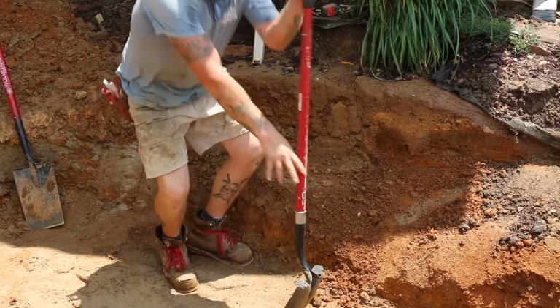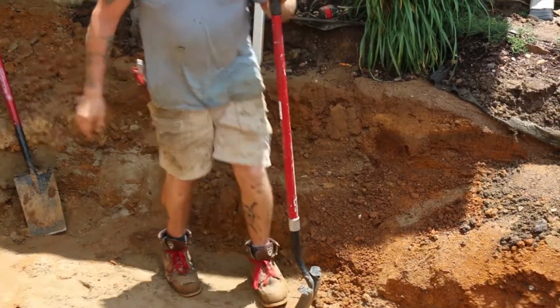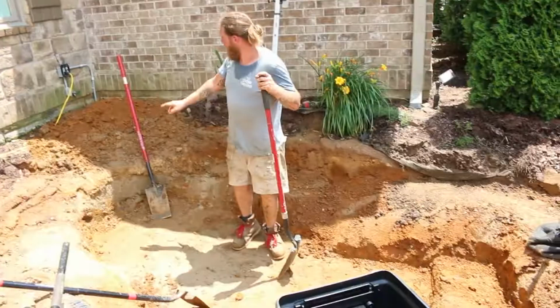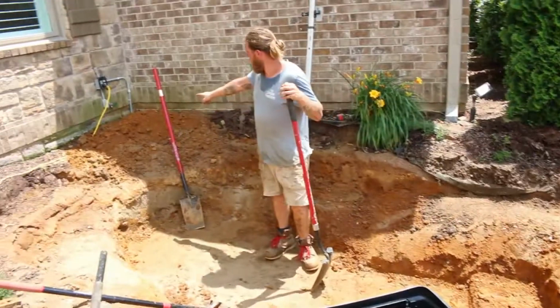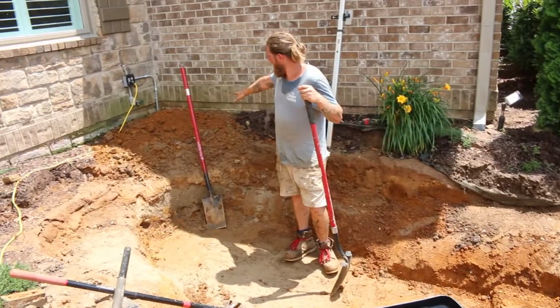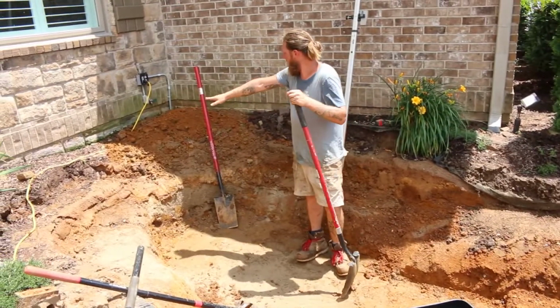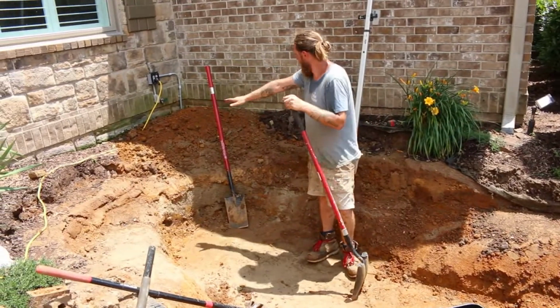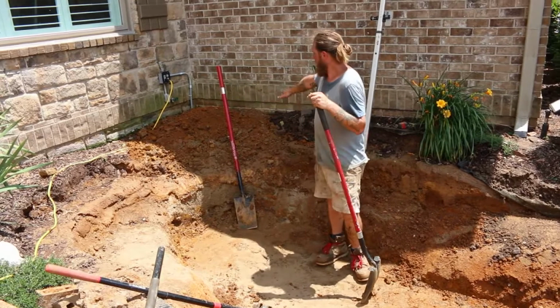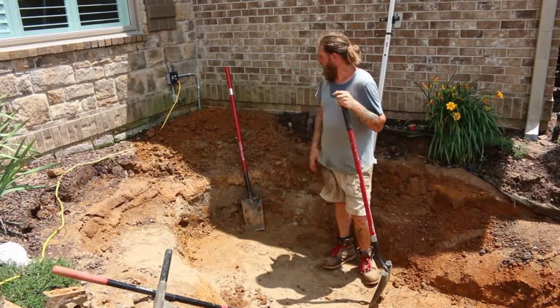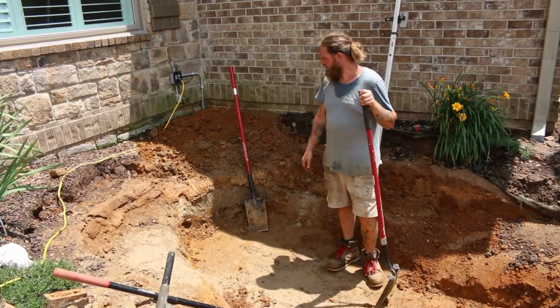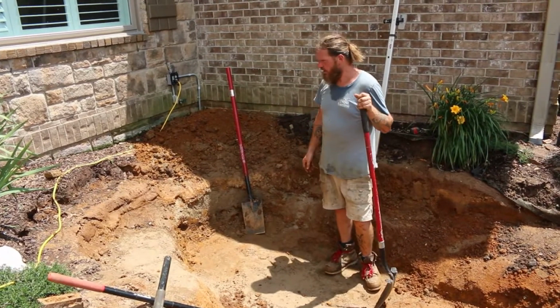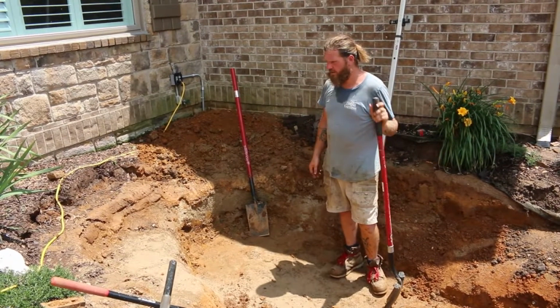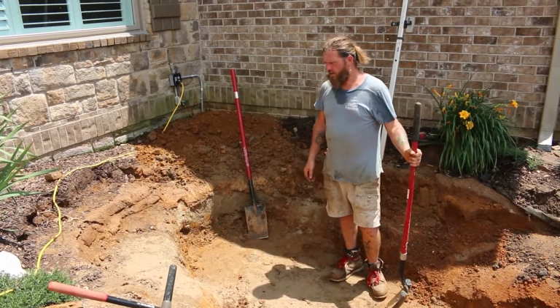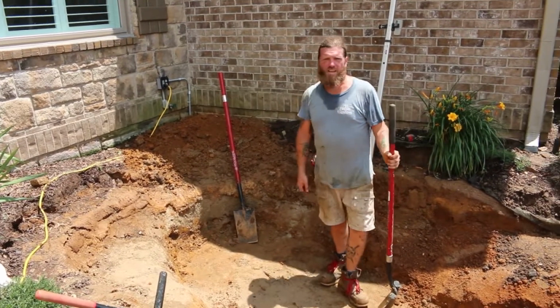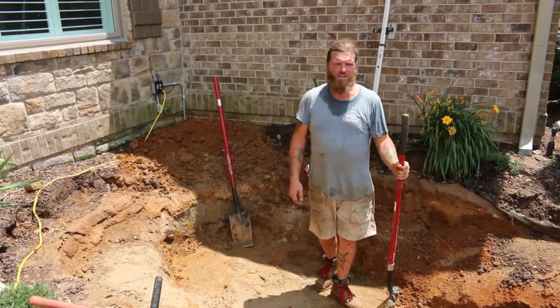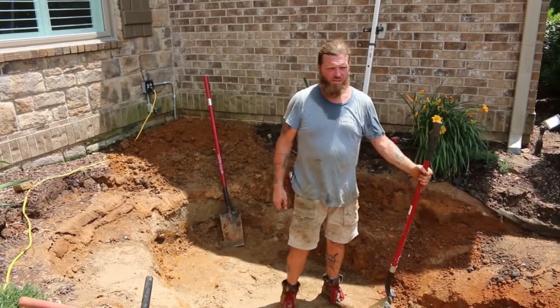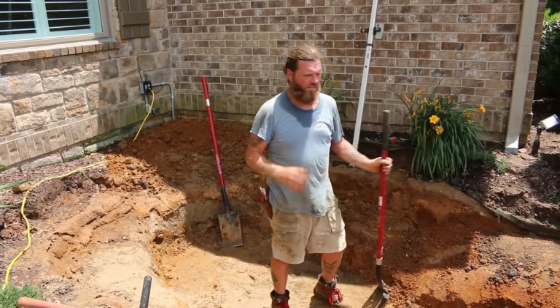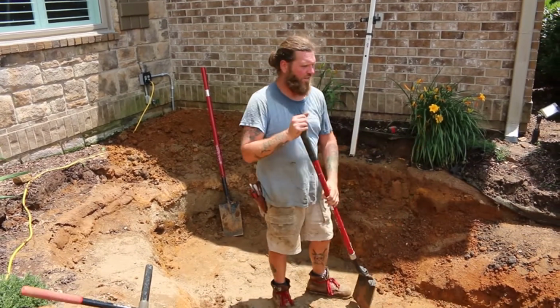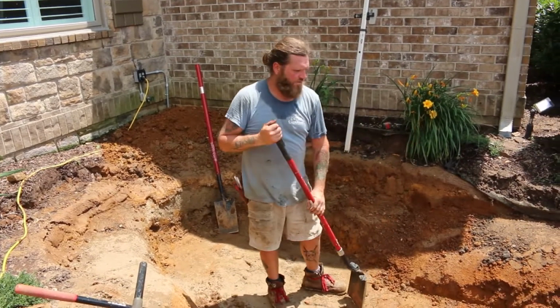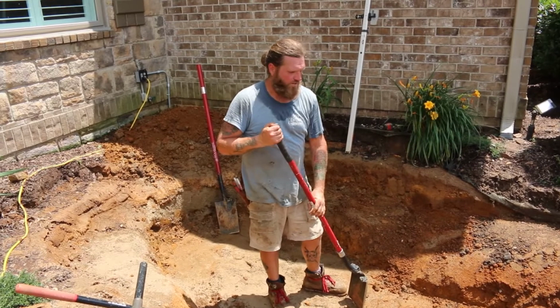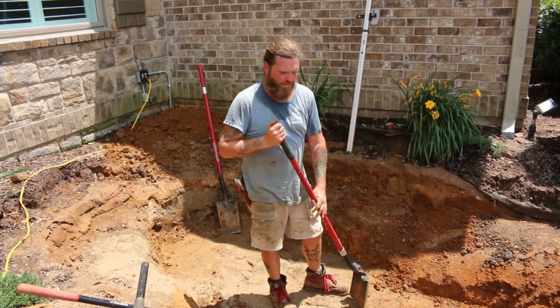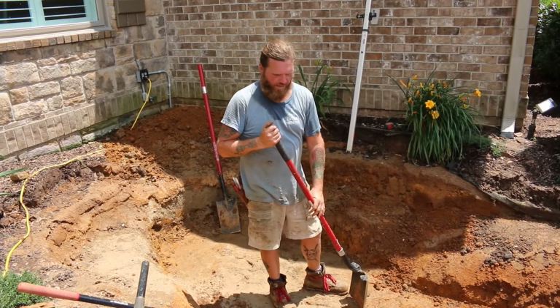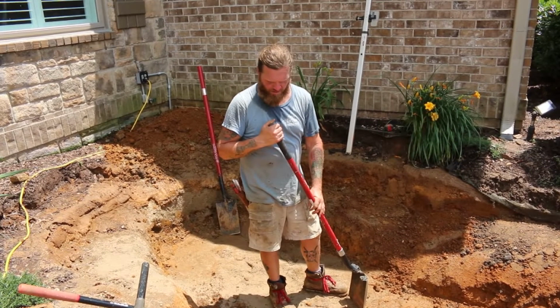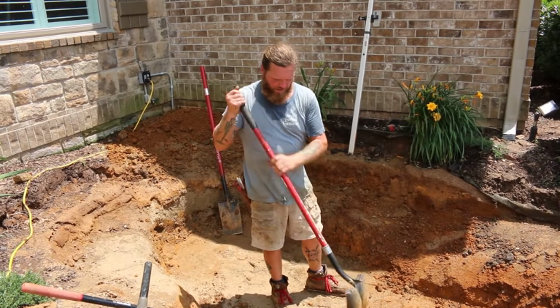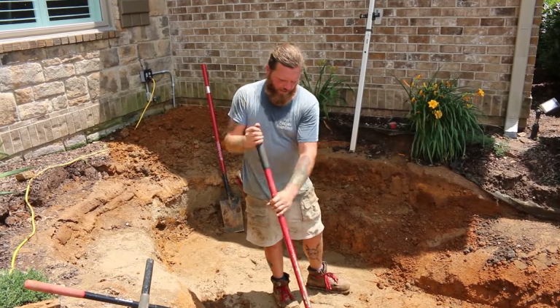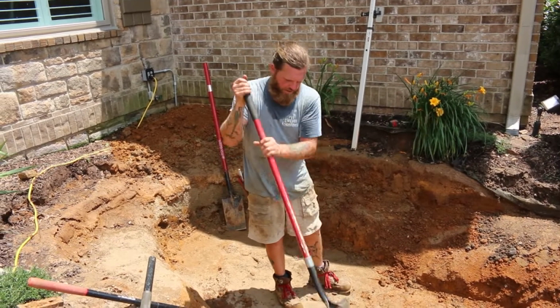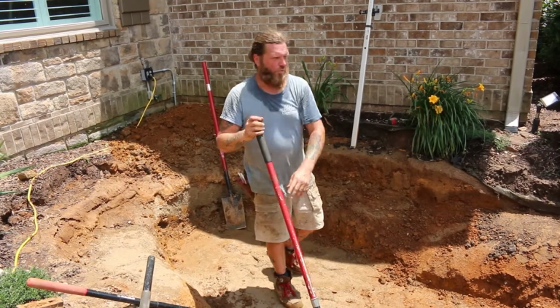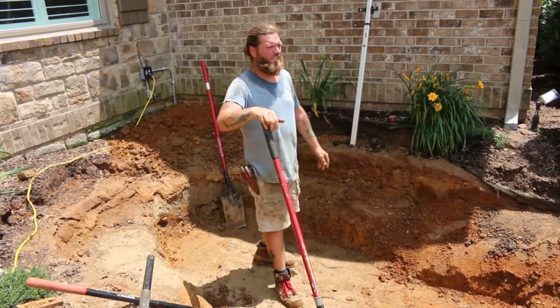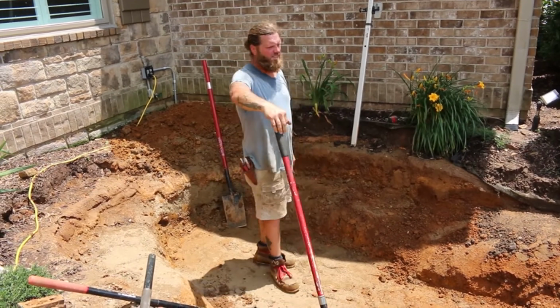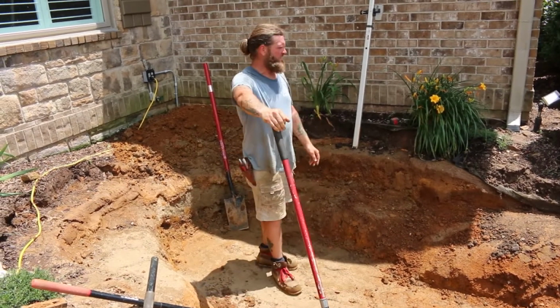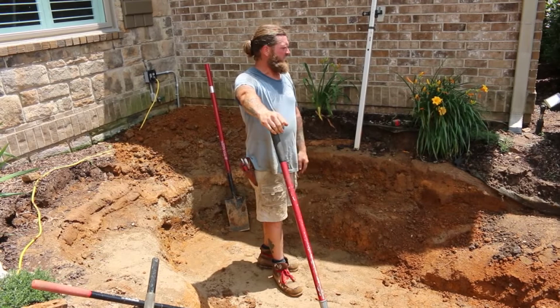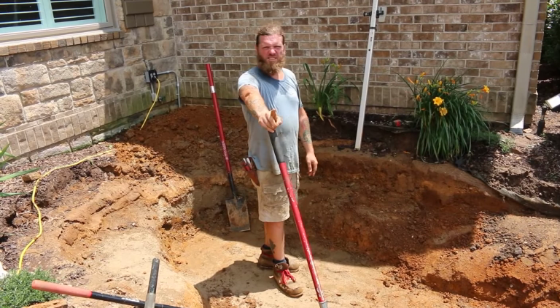And then we're going to put our Bio Falls right over here. We've got to get that leveled out and tamped down. We're going to get the liner in and rock going. We'll have several rocks in here by the end of today — I feel good about it as long as the weather holds out. Stay tuned.